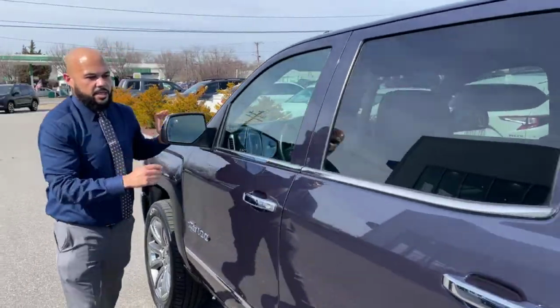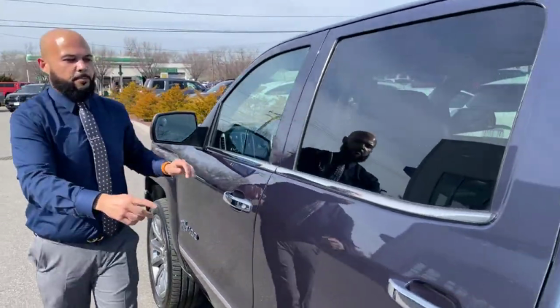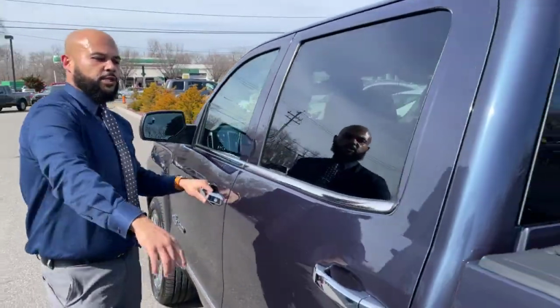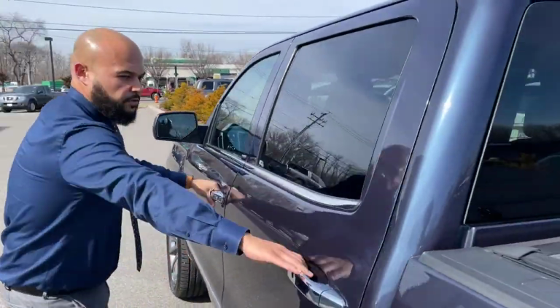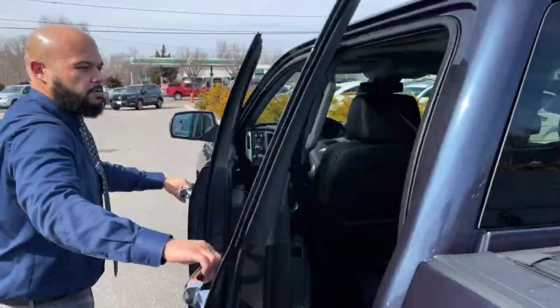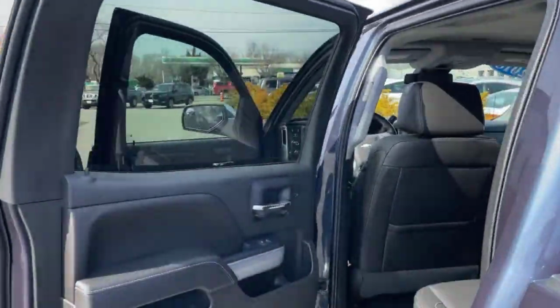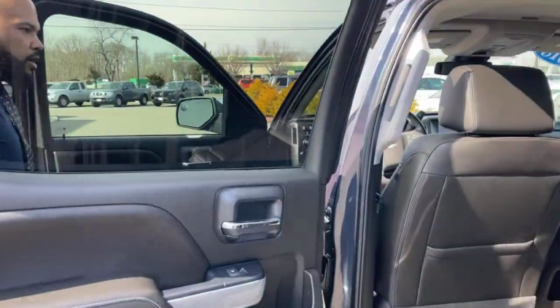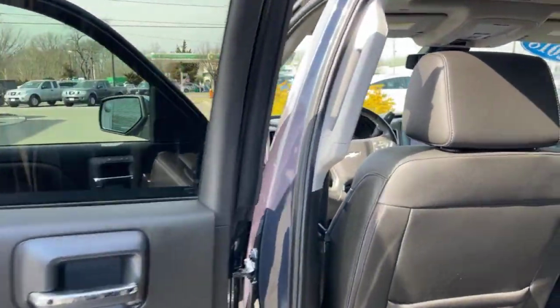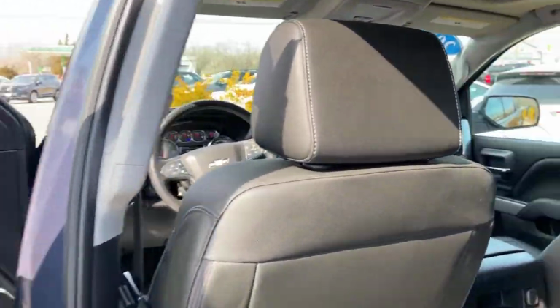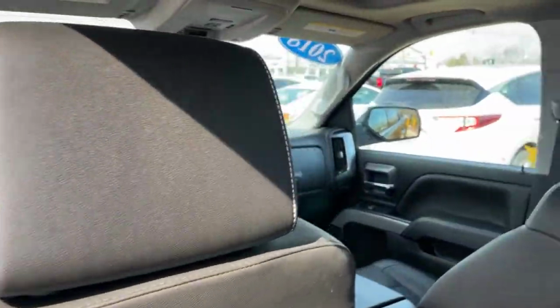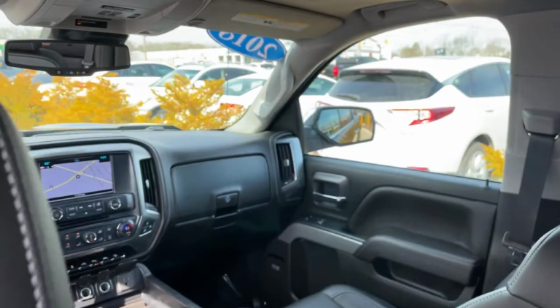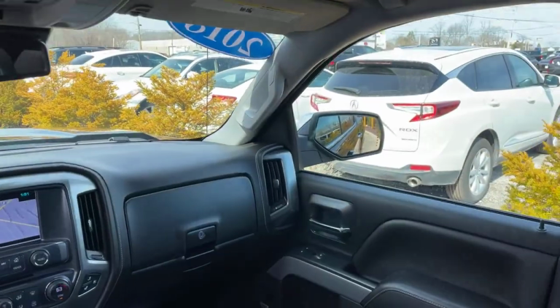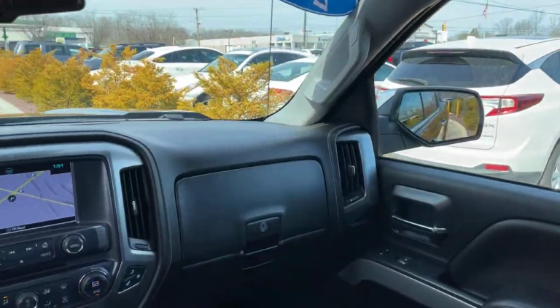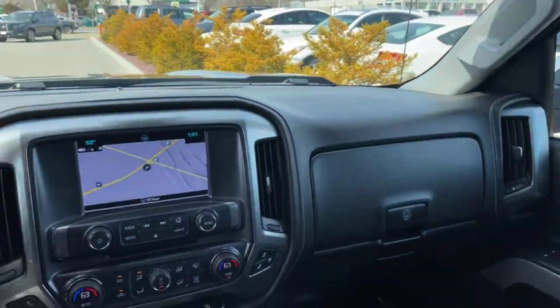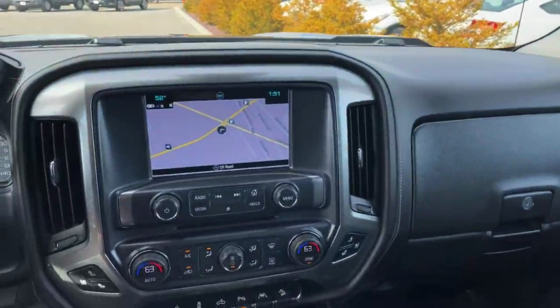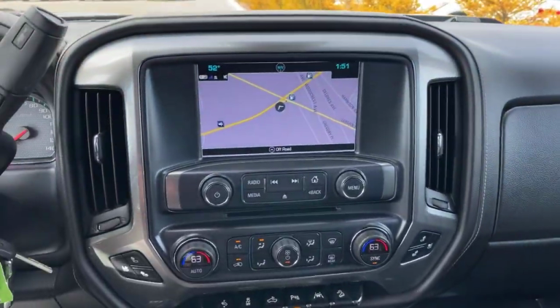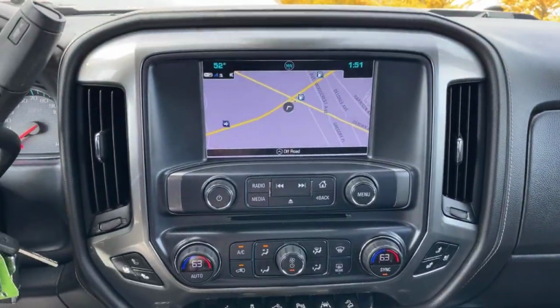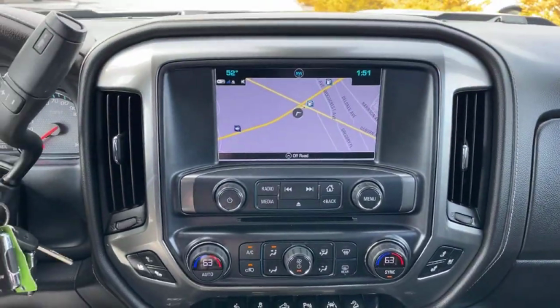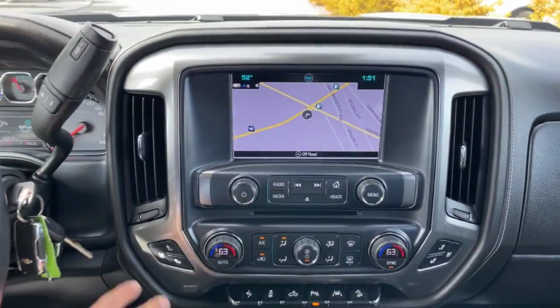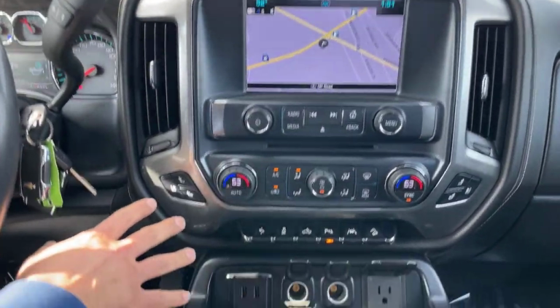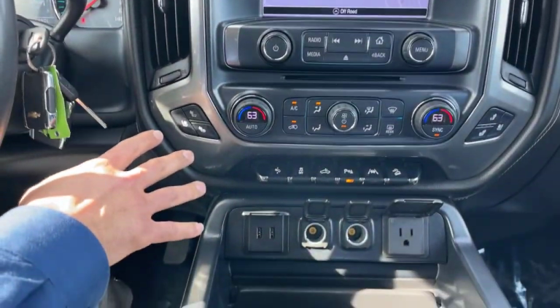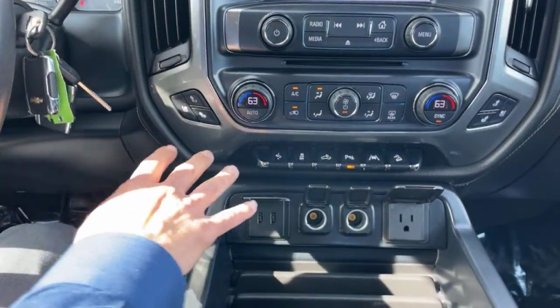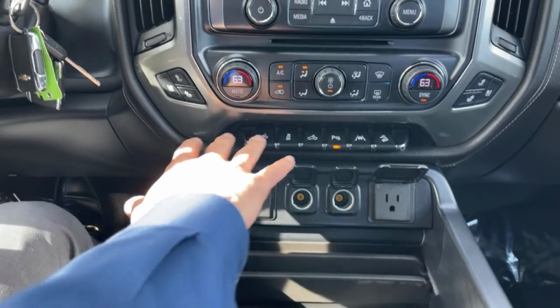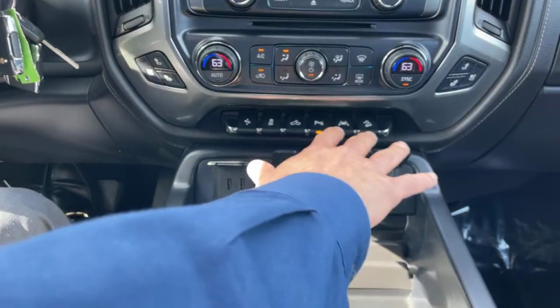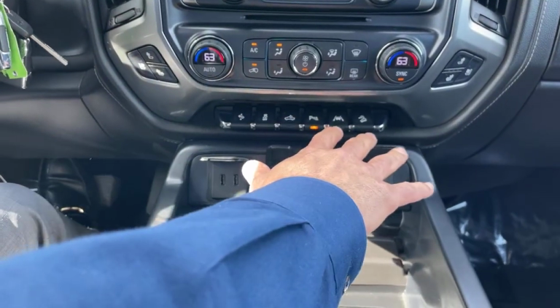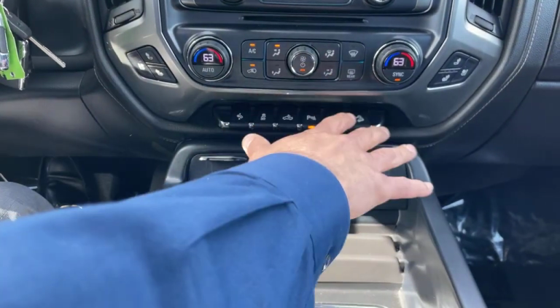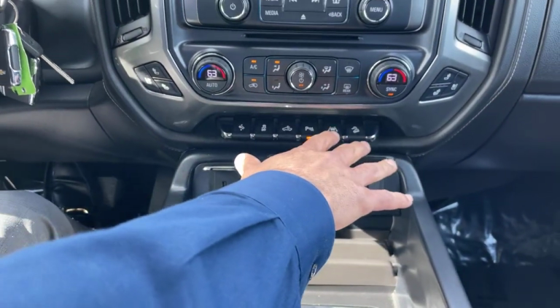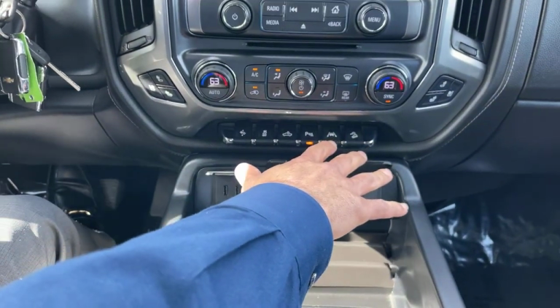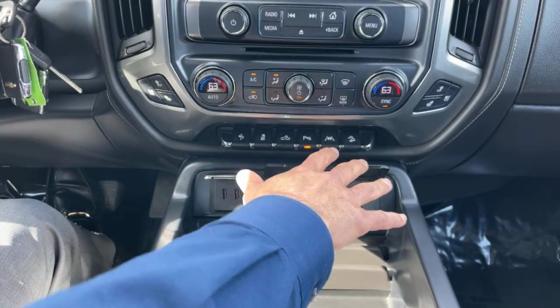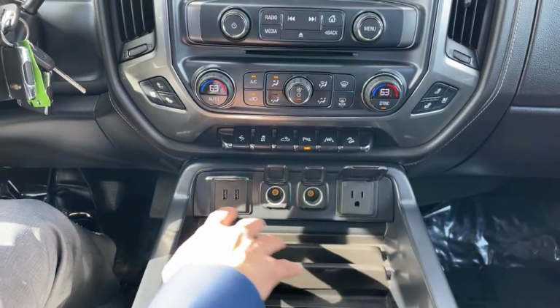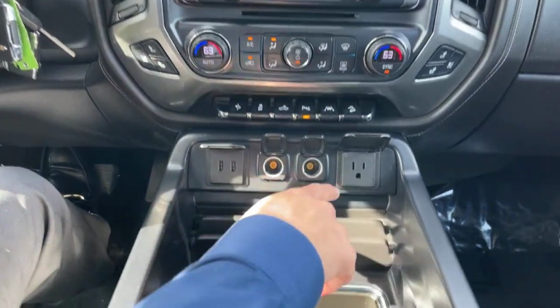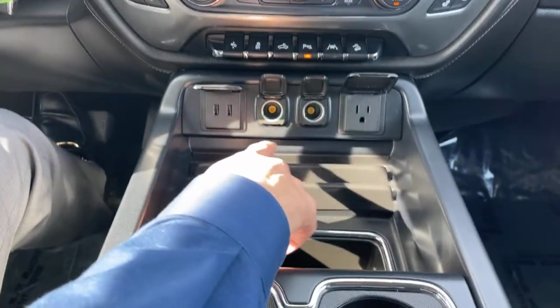This is a big crew-cab Silverado. You're equipped with an 8-inch display, built-in navigation, Bose surround sound, heated and AC seats, all your parking sensors, and your lane mitigation switches right here.